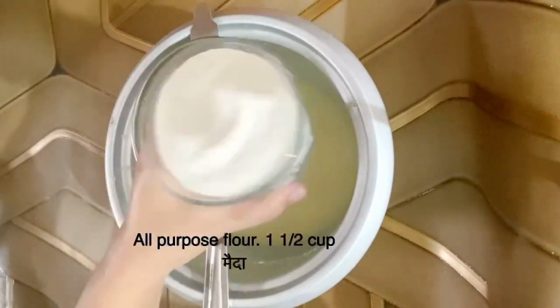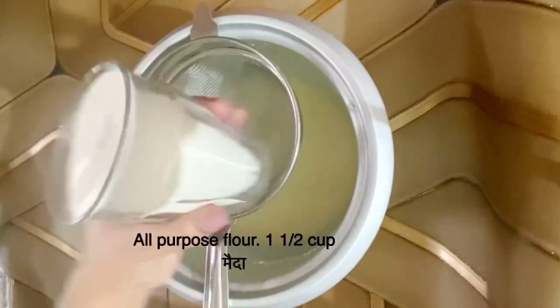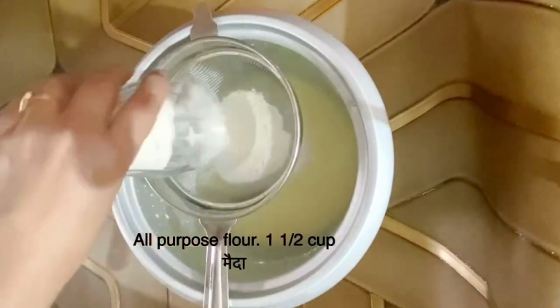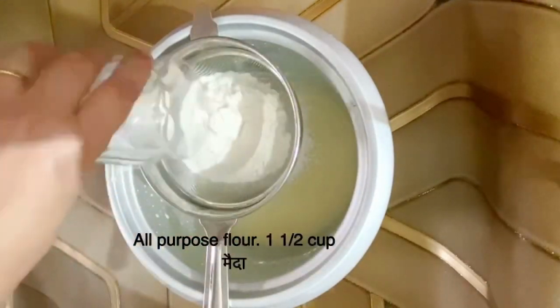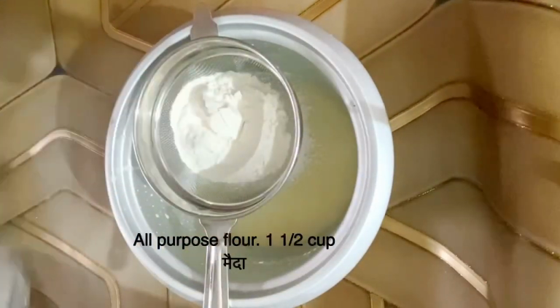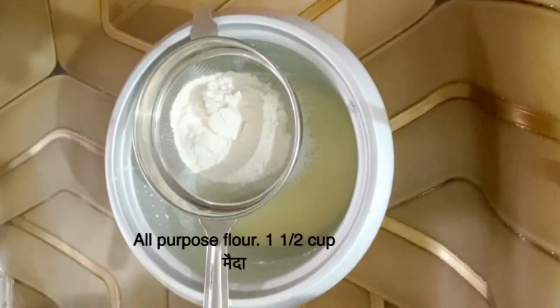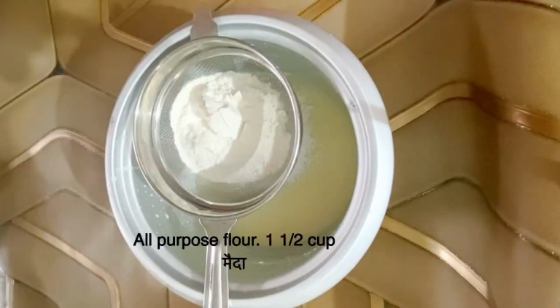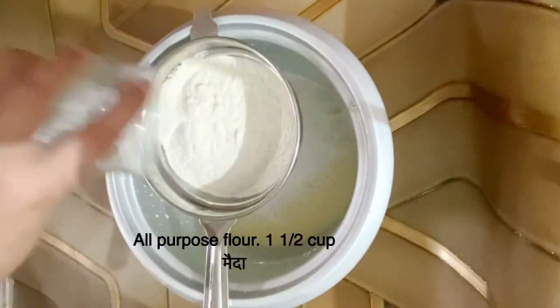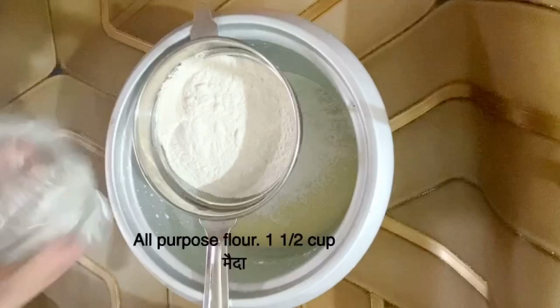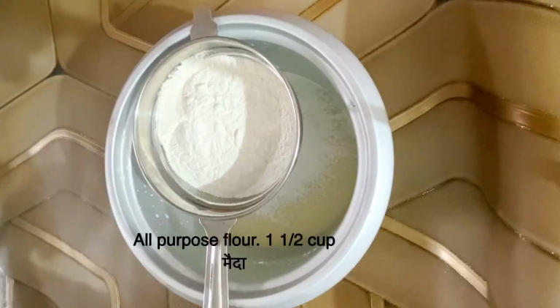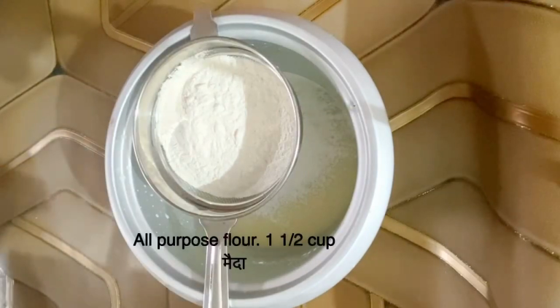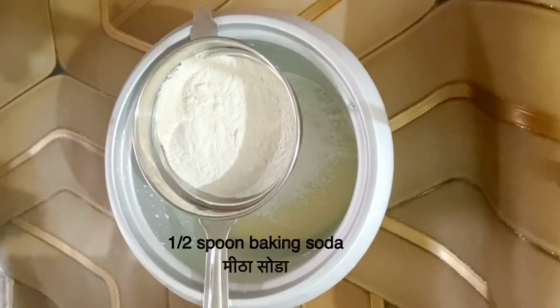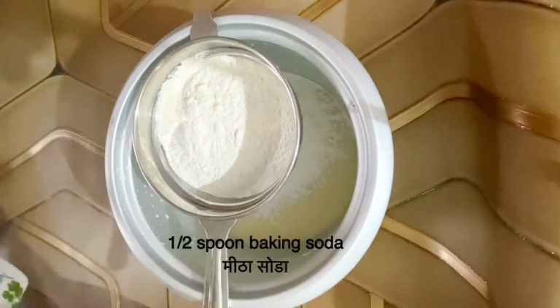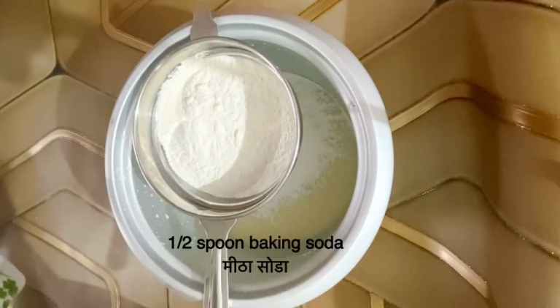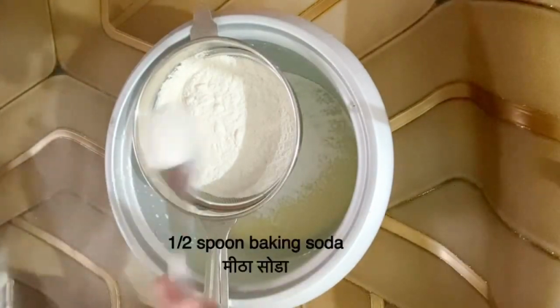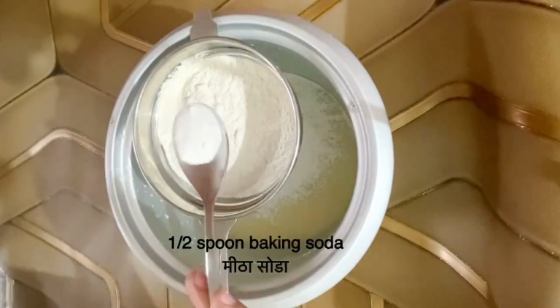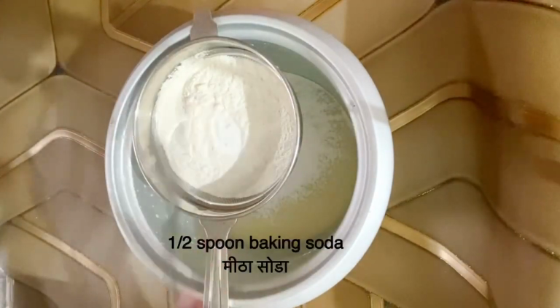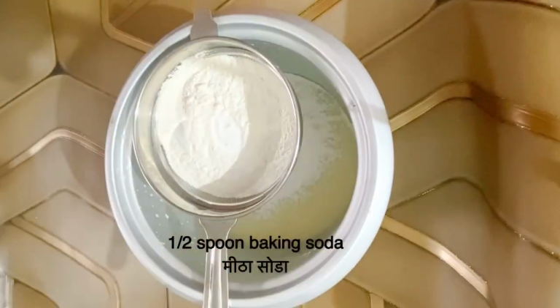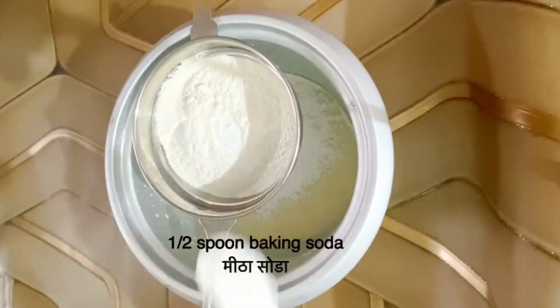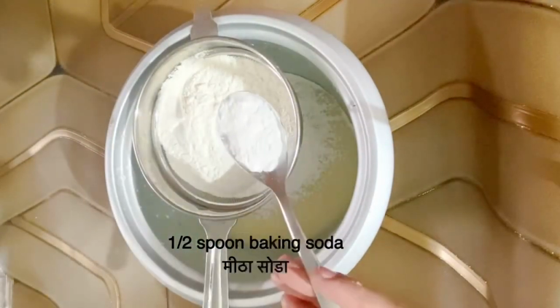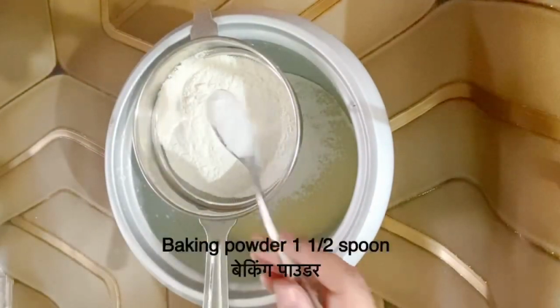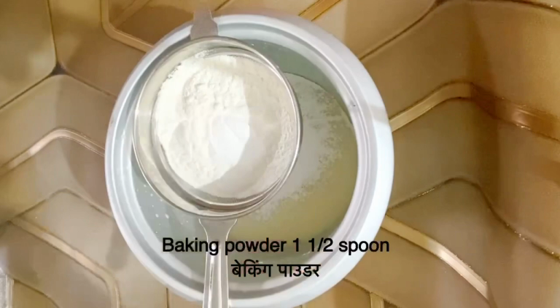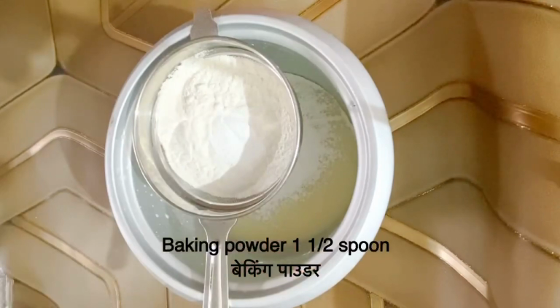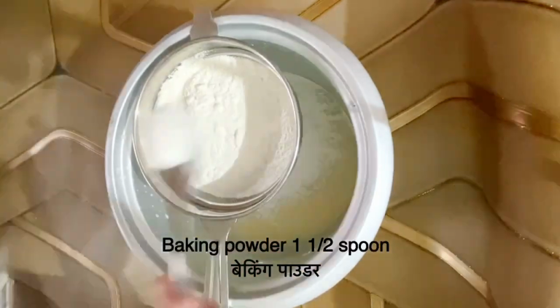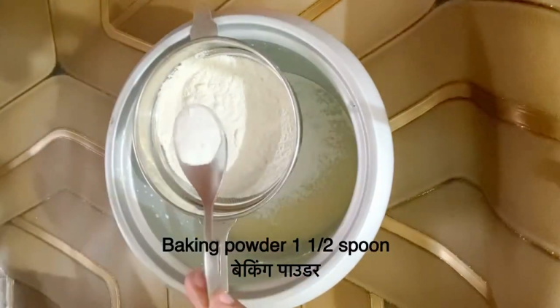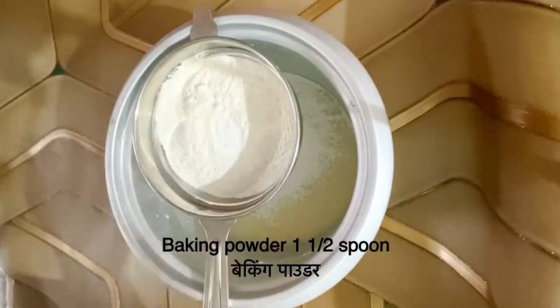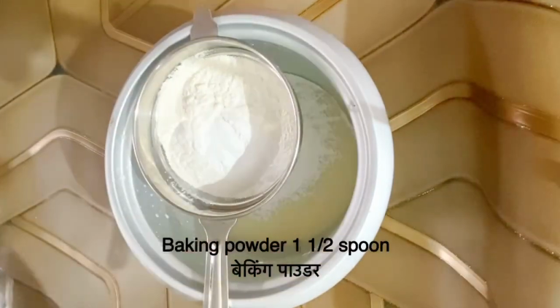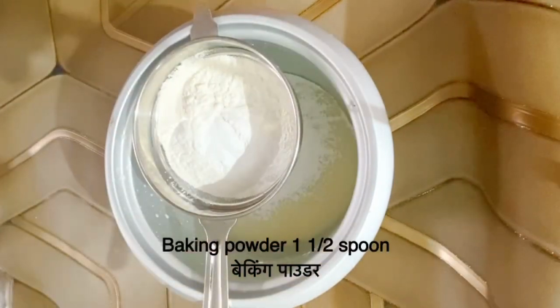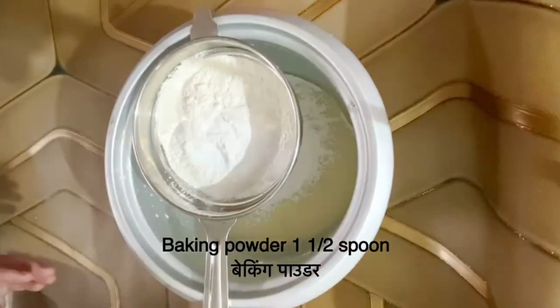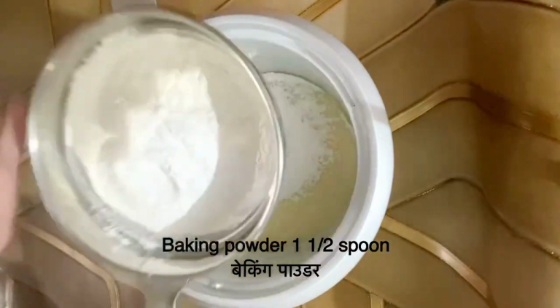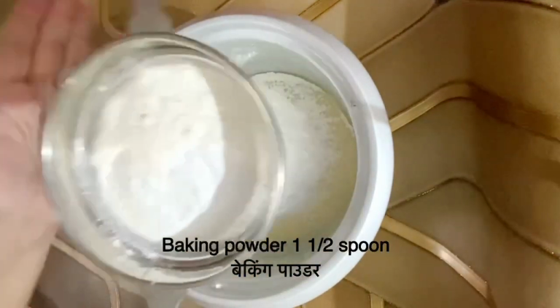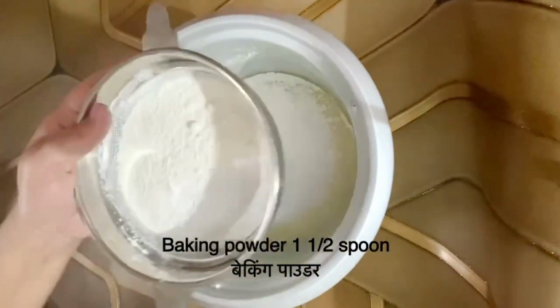It should be completely liquid. When we mix these 3, then I add 1 and a half cups of milk, that means 1.5 cups of milk, and 1.5 teaspoons of baking powder. We will mix it well.